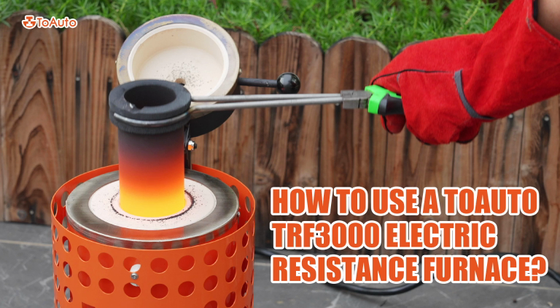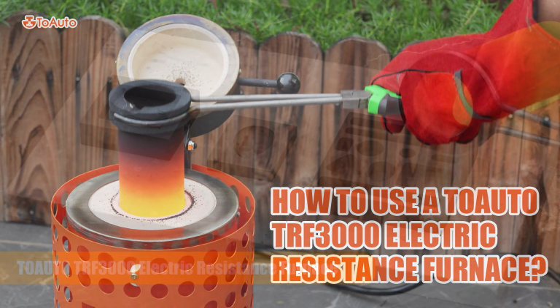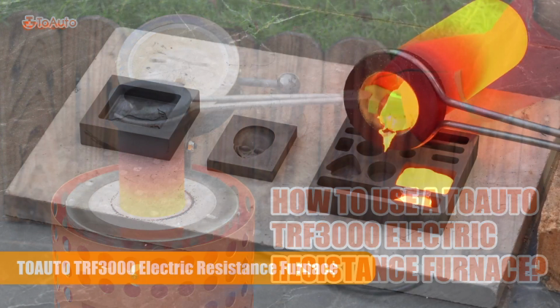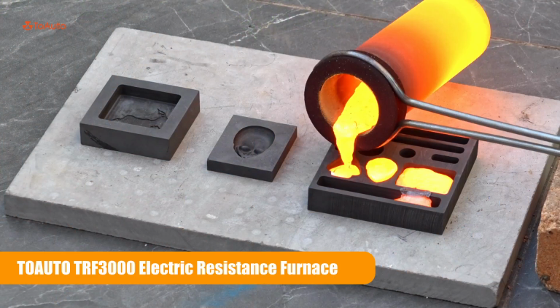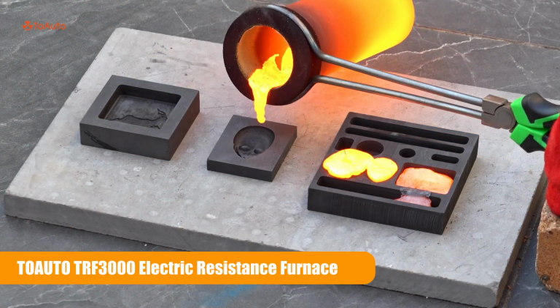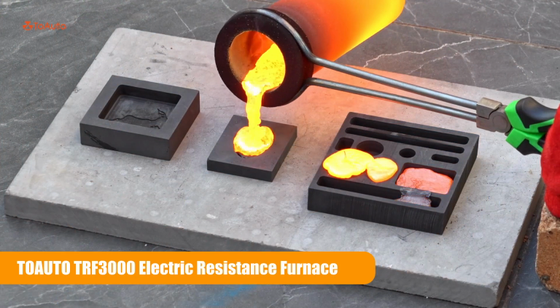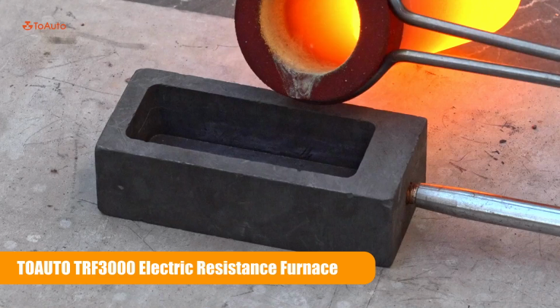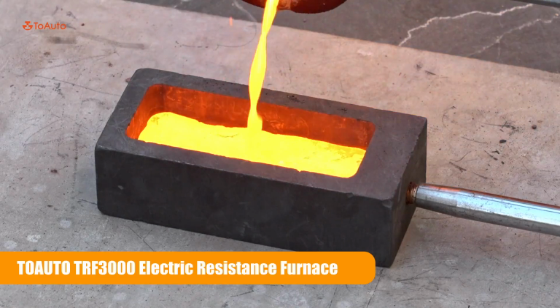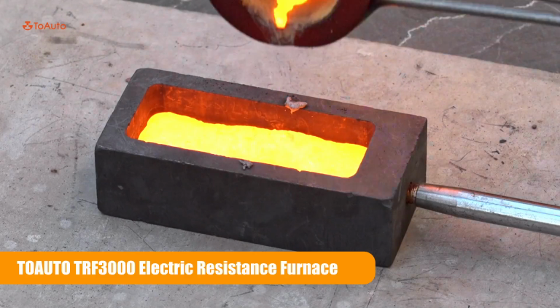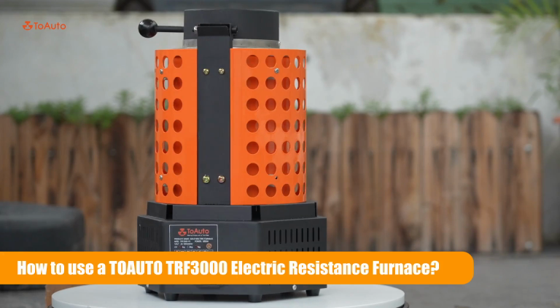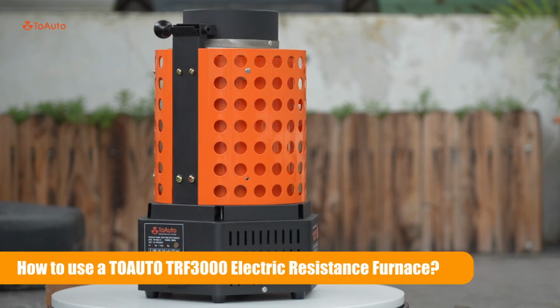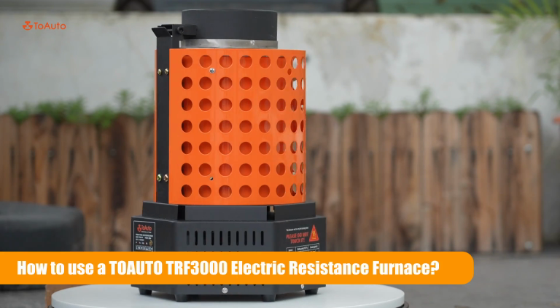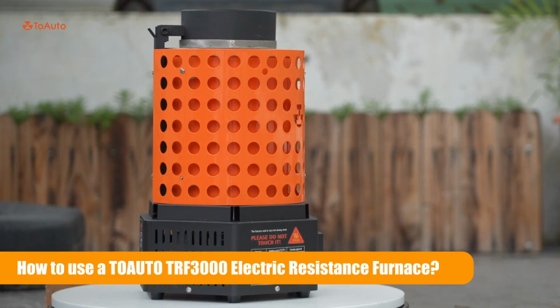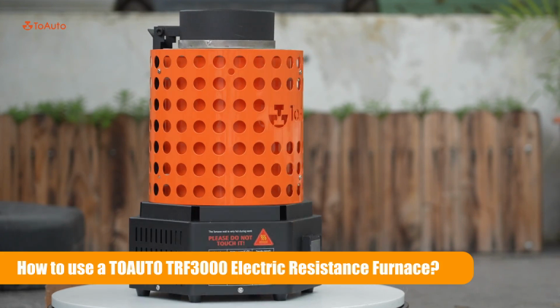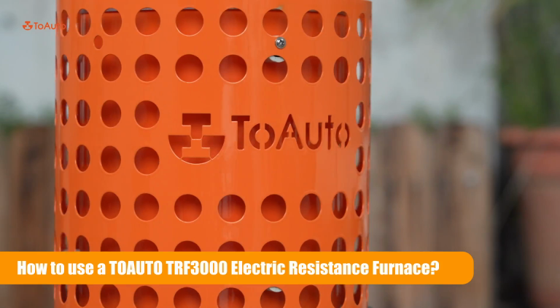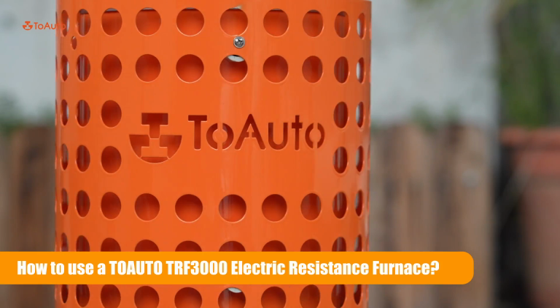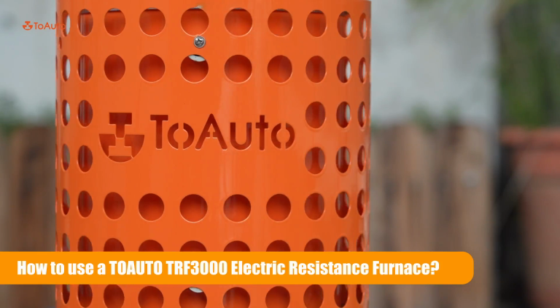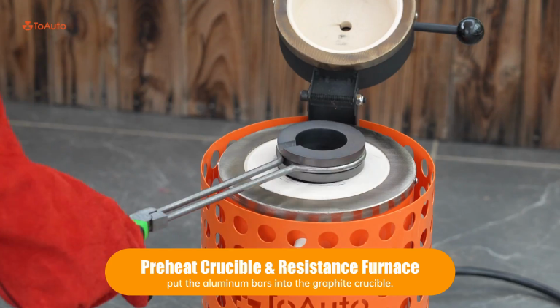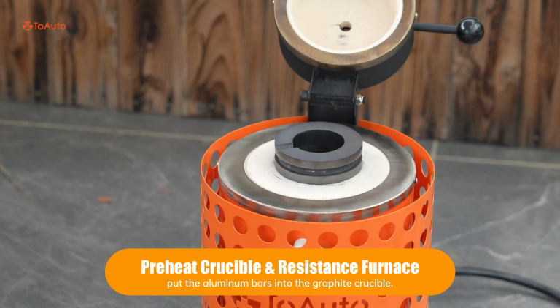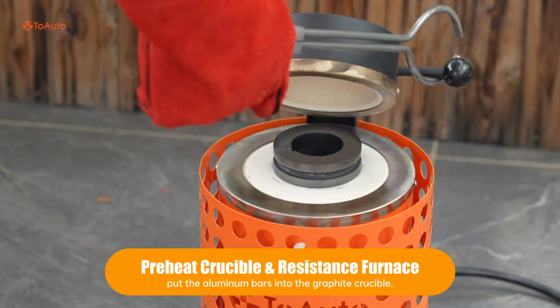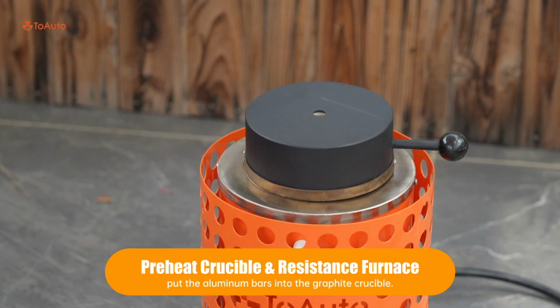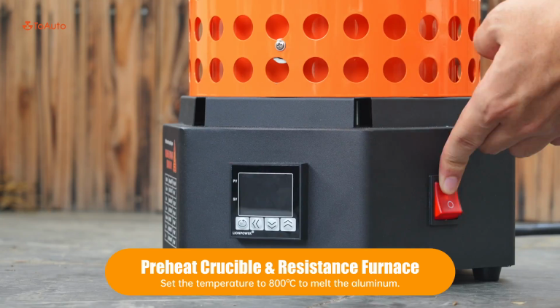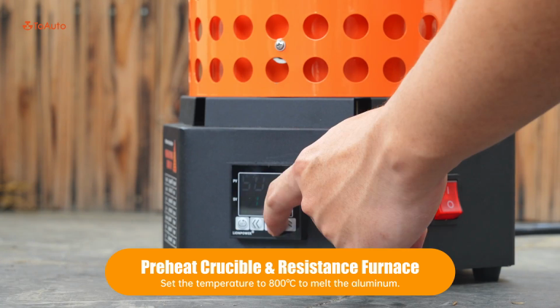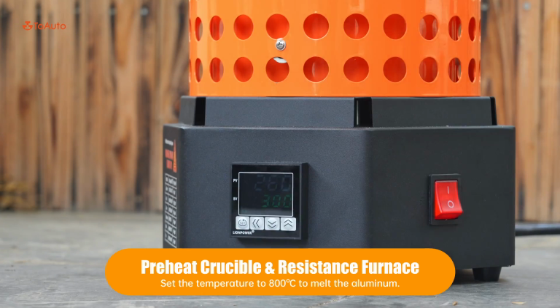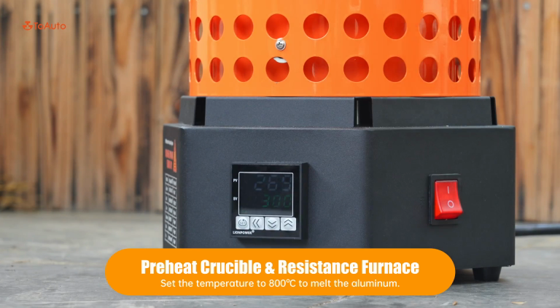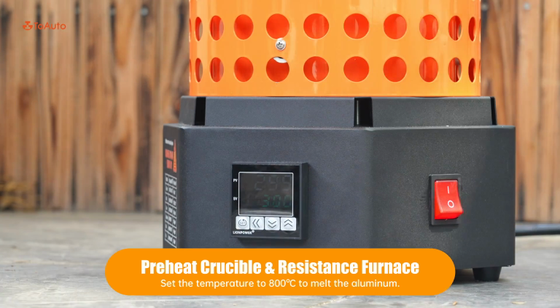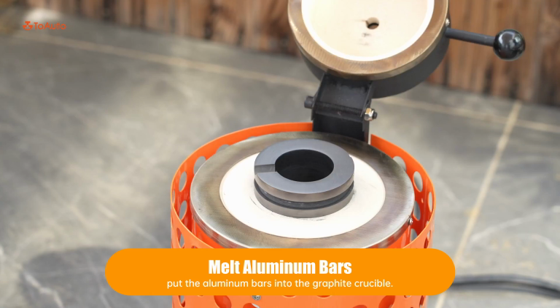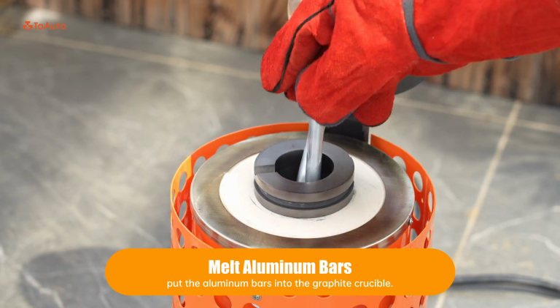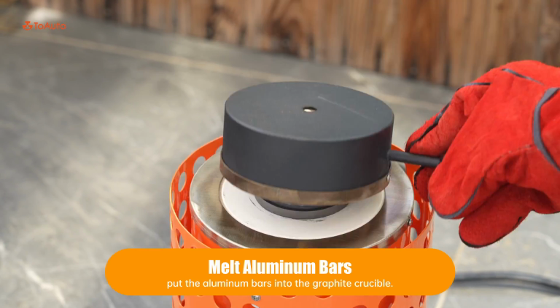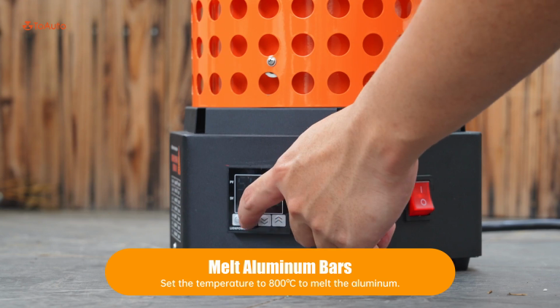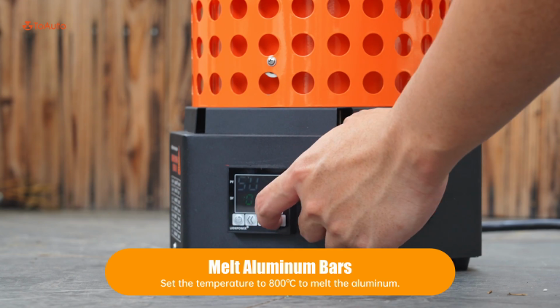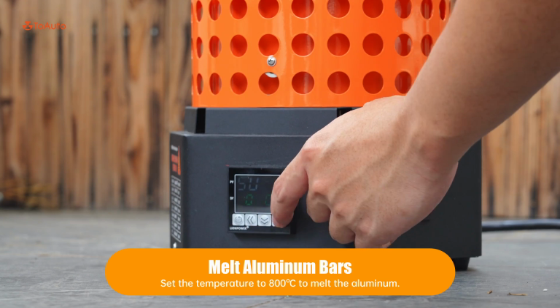The TOTO TRF3000 Electric Resistance Furnace in action. Preheat the crucible and resistance furnace, then melt aluminum bars.